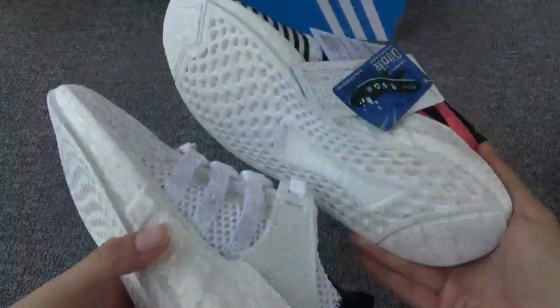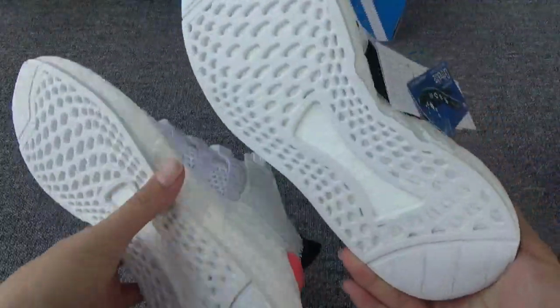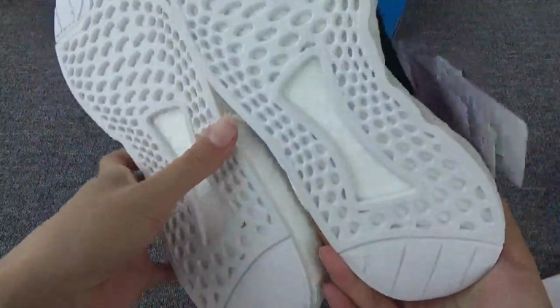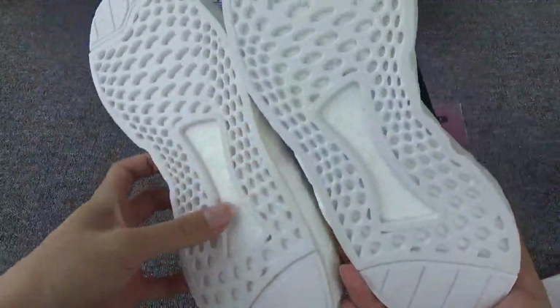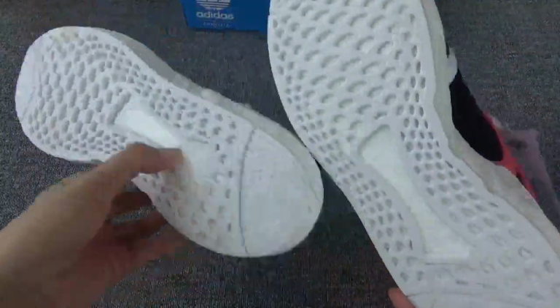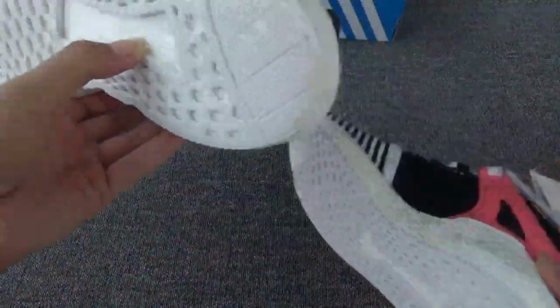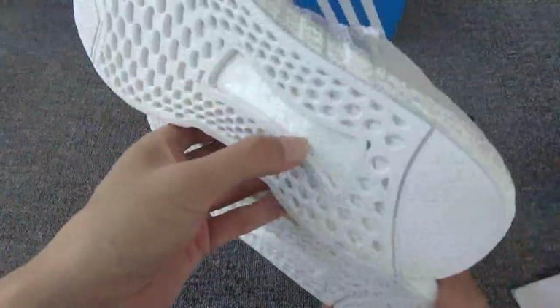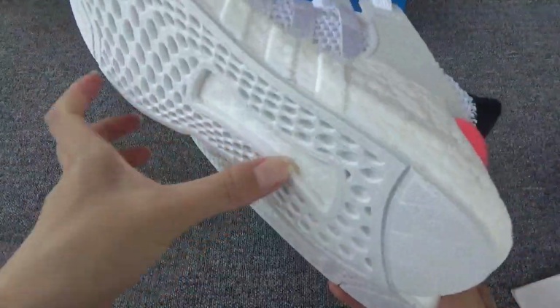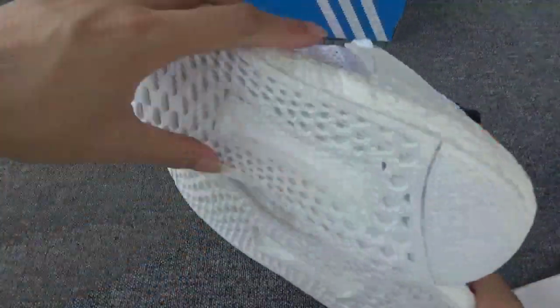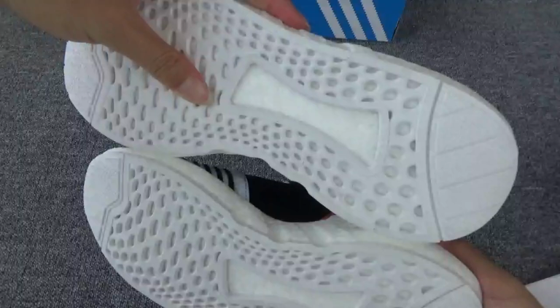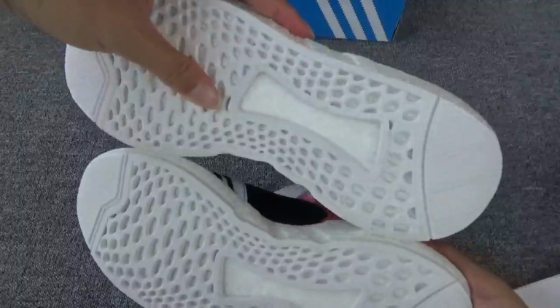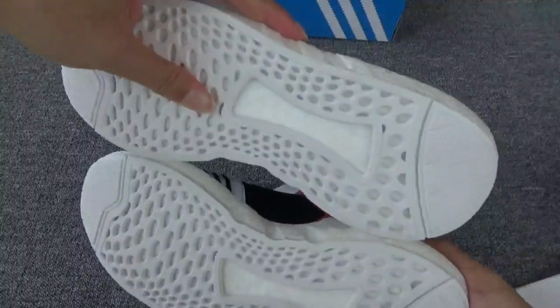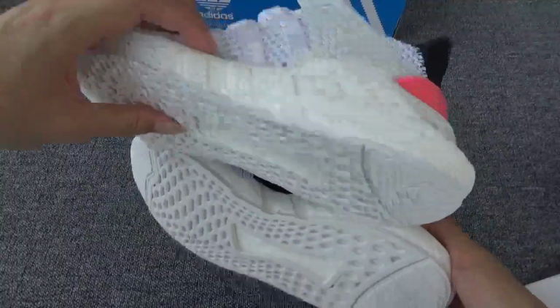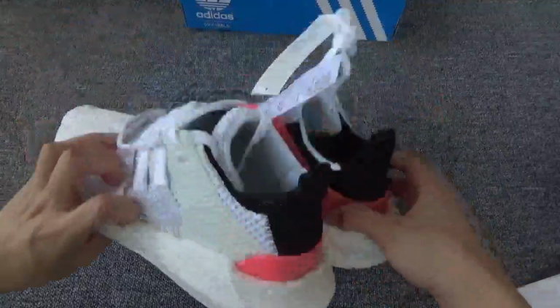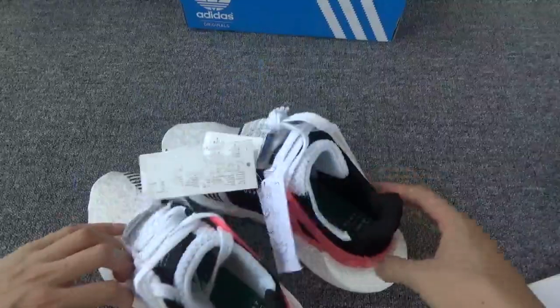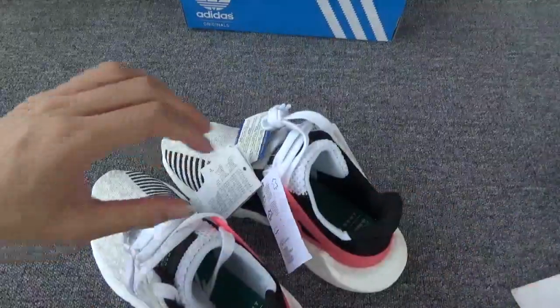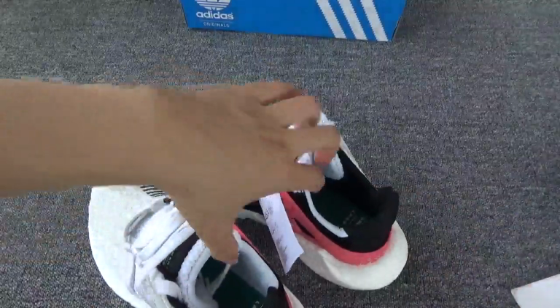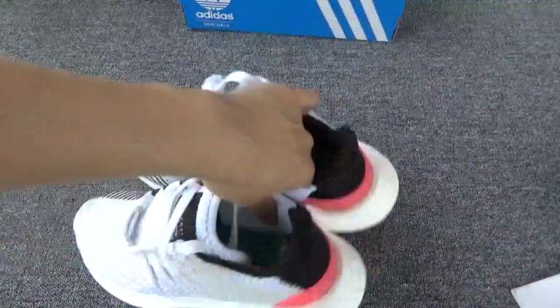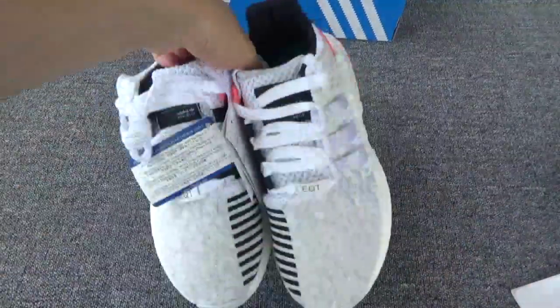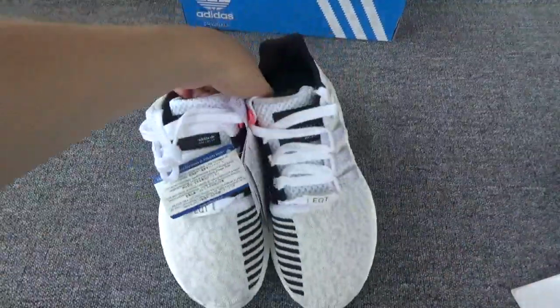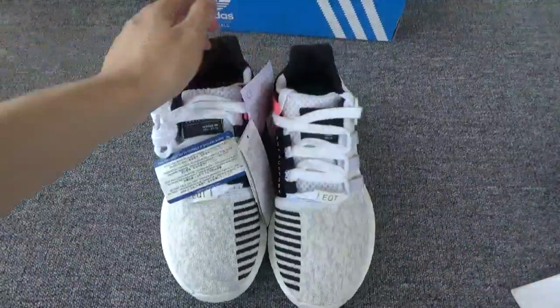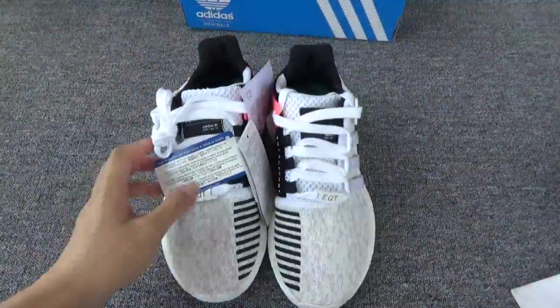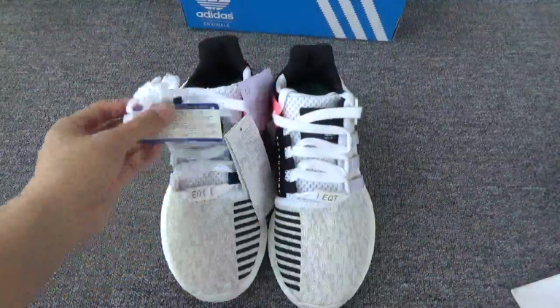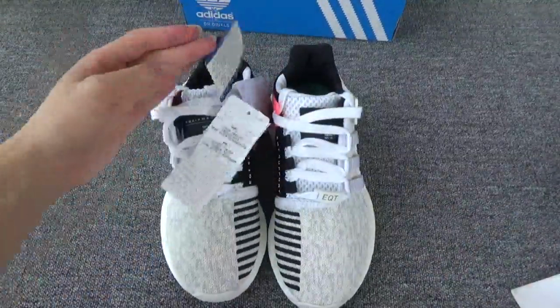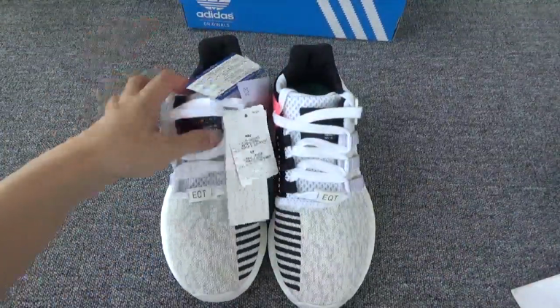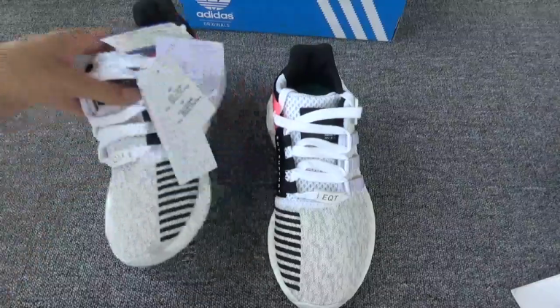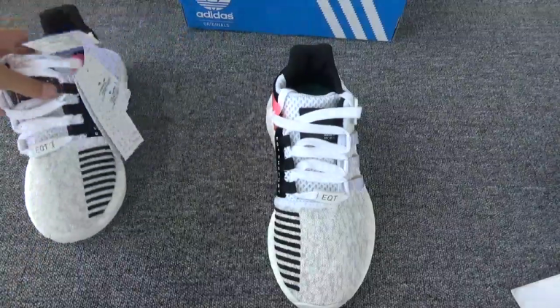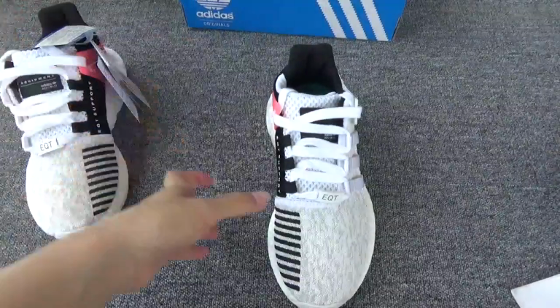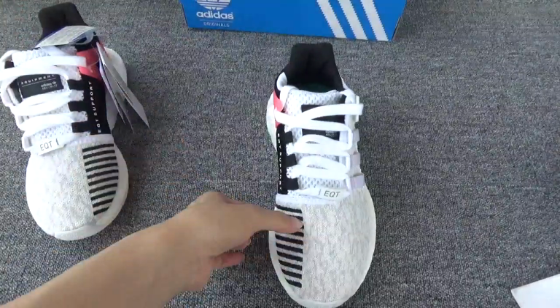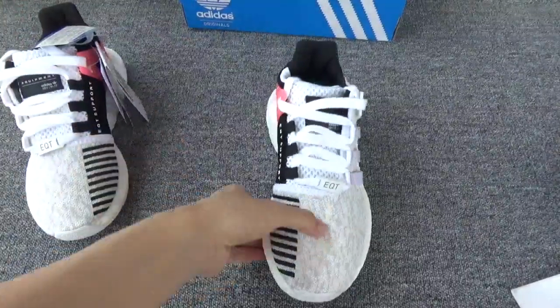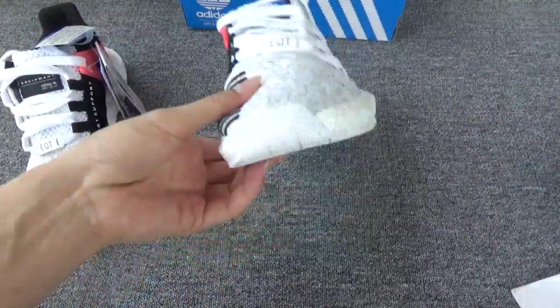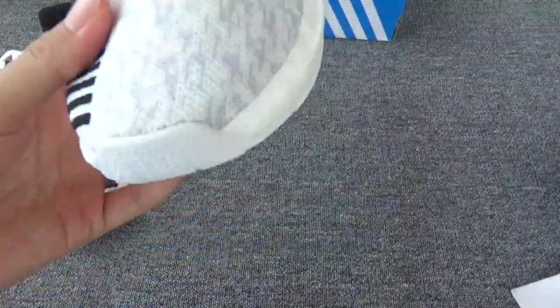Okay, the bottom — also on this pair the bottom is white. The last pair it was black, right? Now let me show the details.